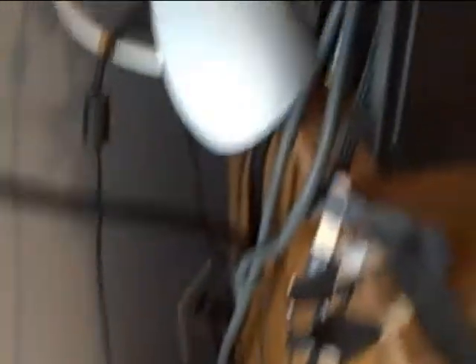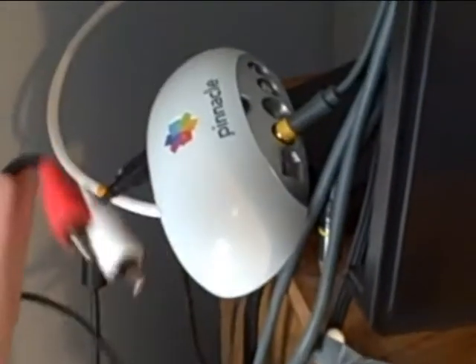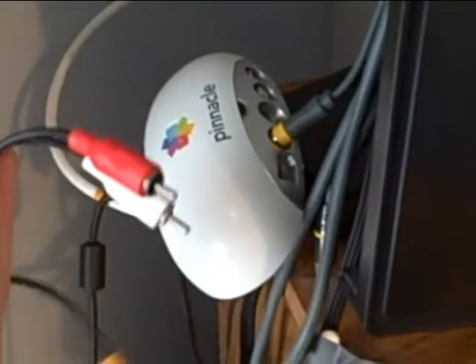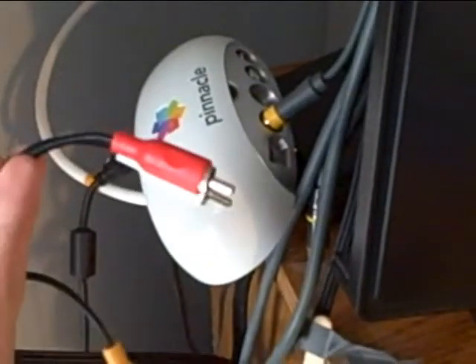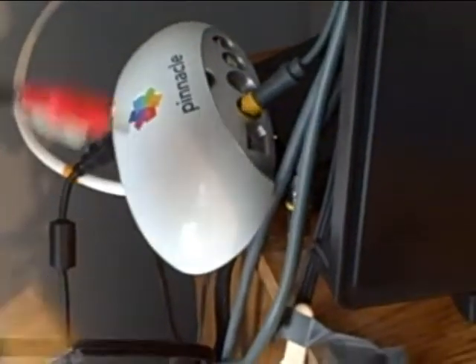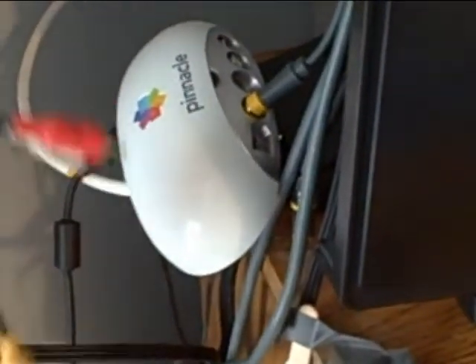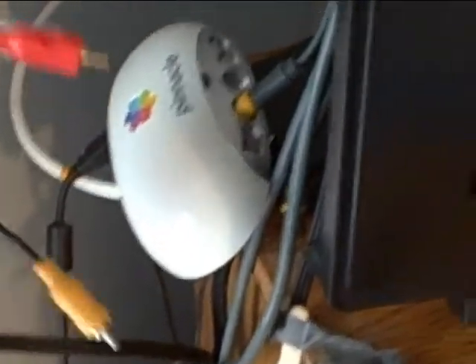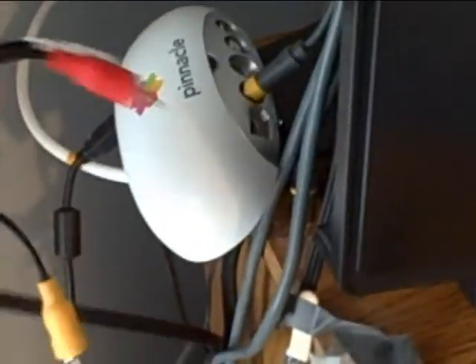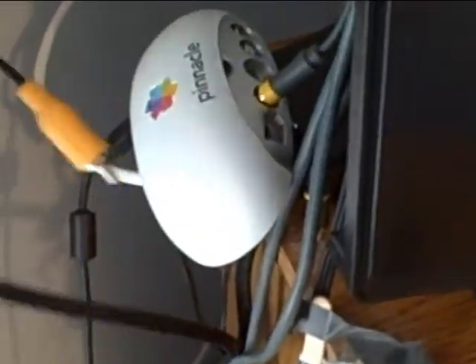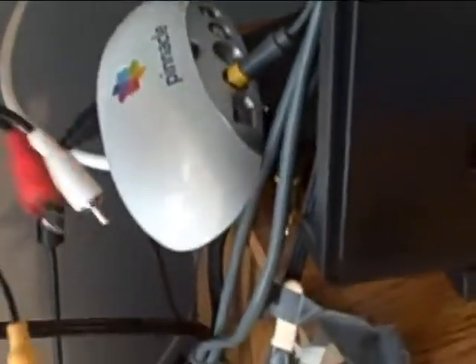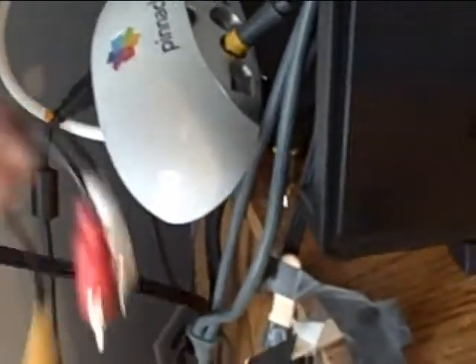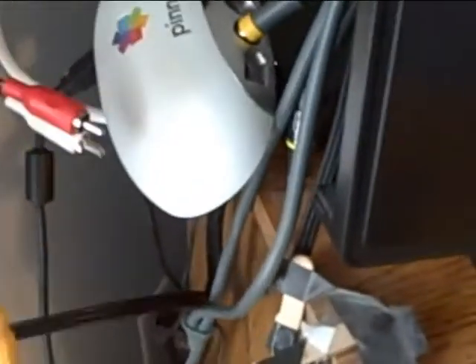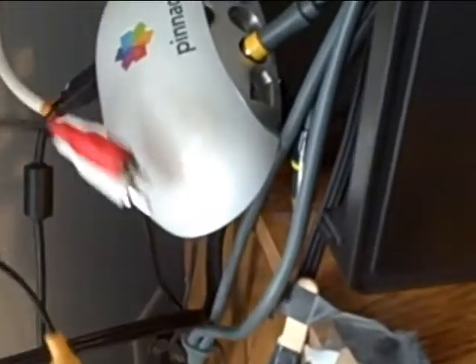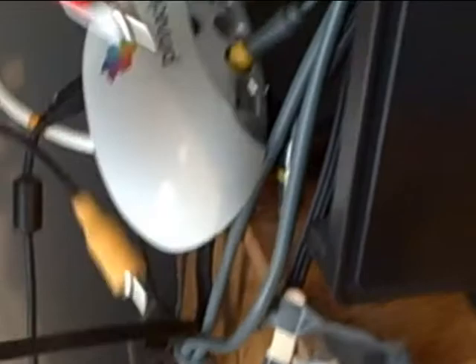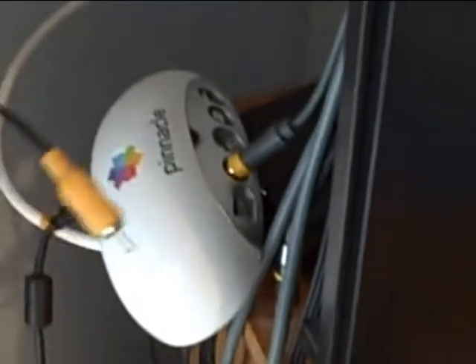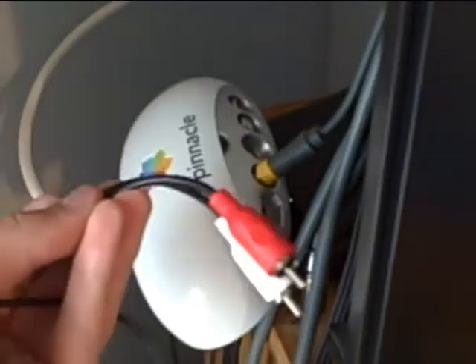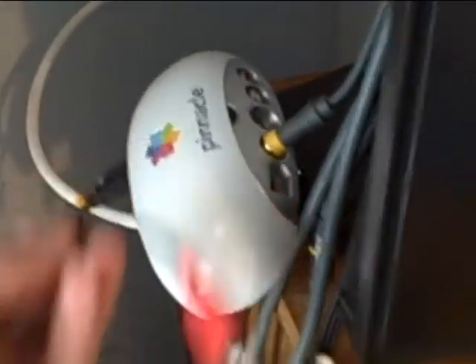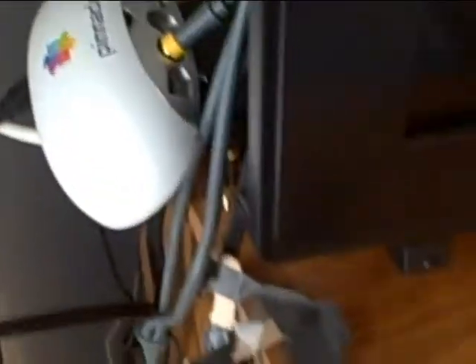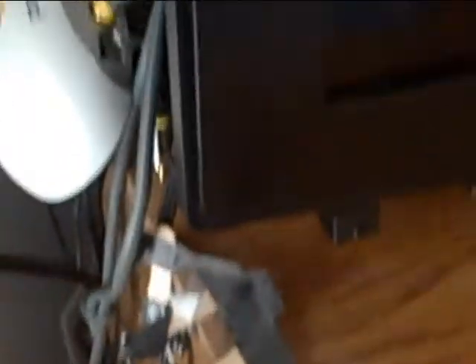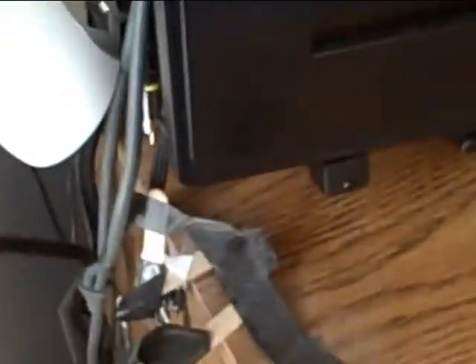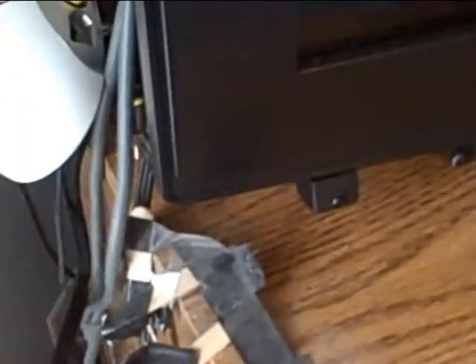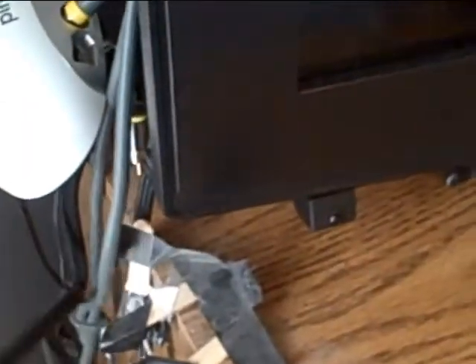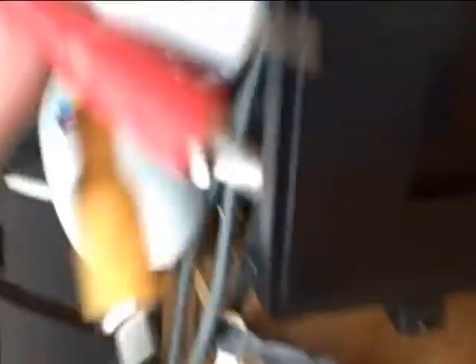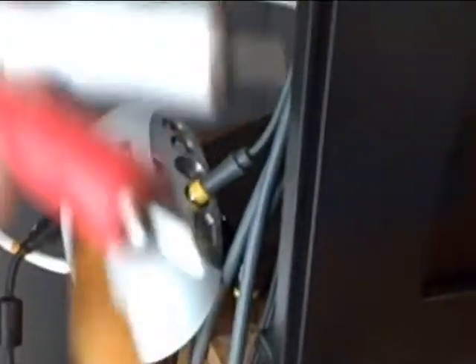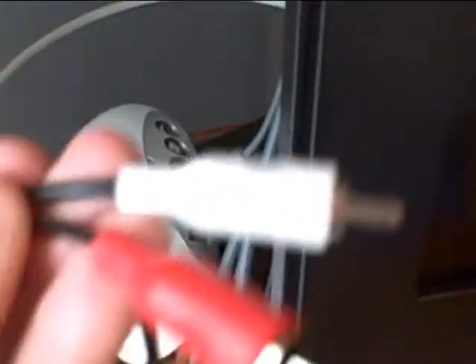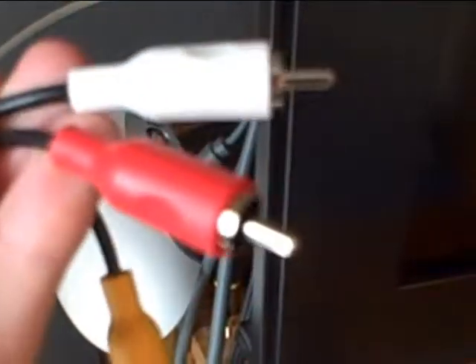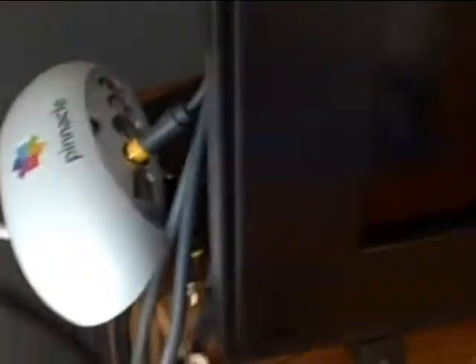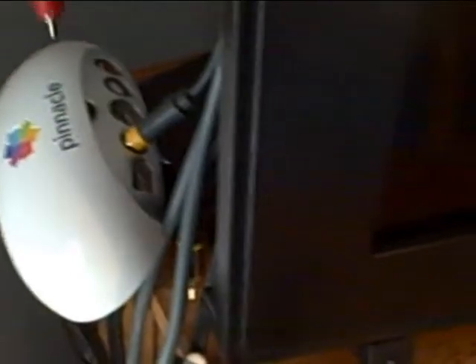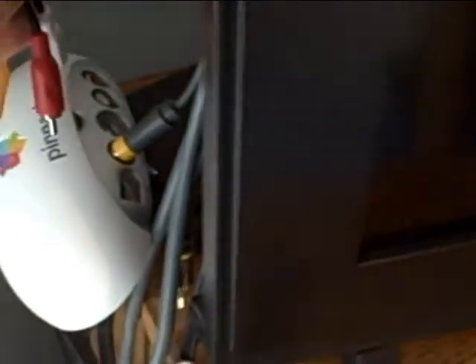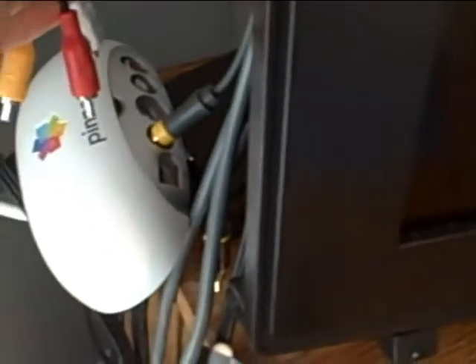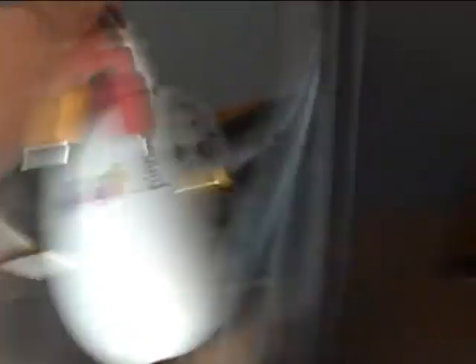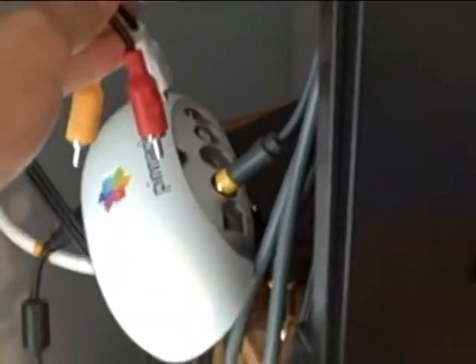This is basically the same setup for a Dazzle or any other capture device that uses these same connections. Now you're going to plug these two audio cables right into your capture card.